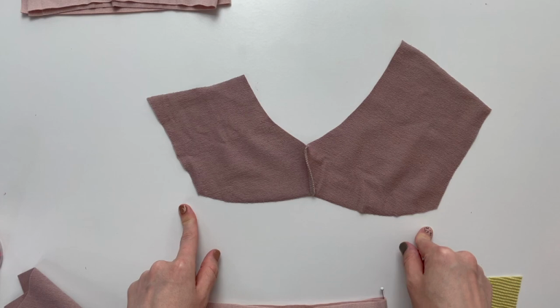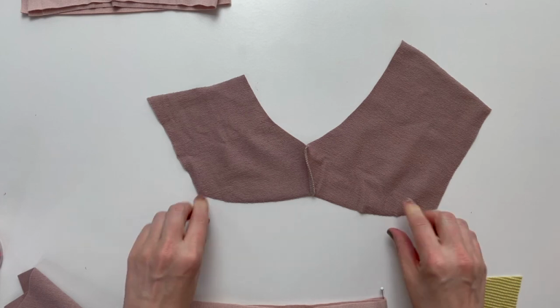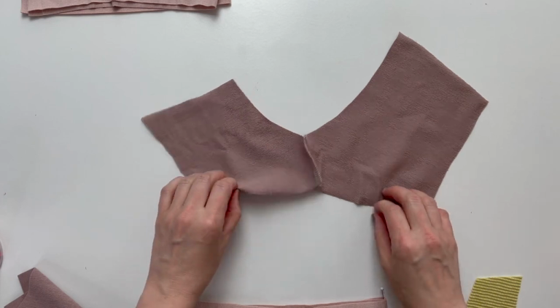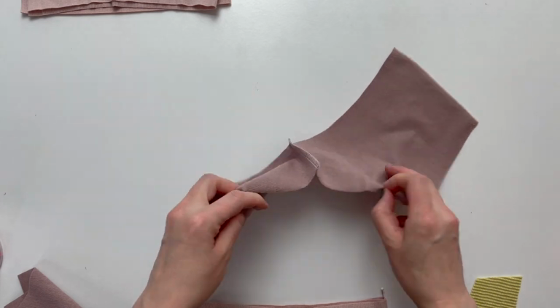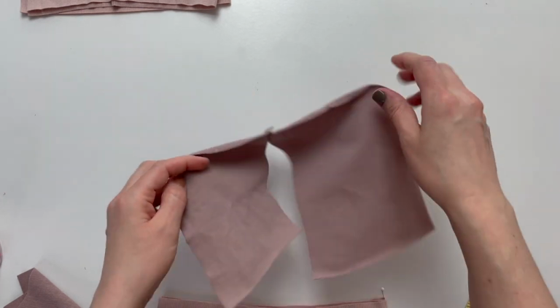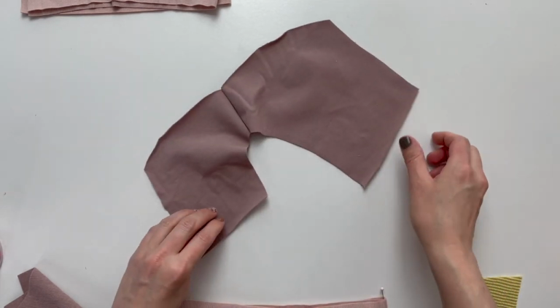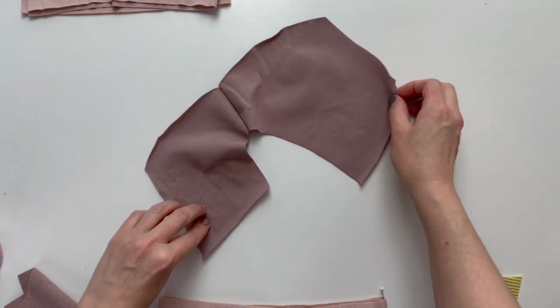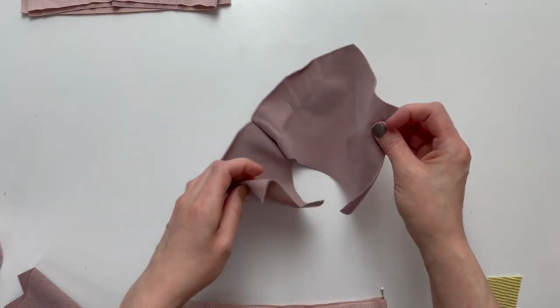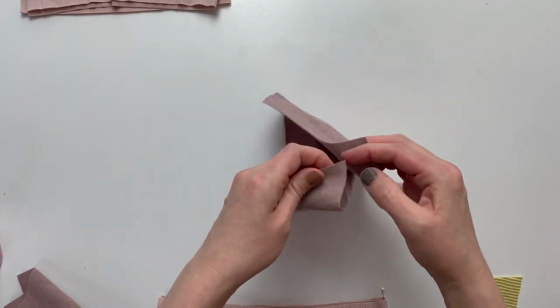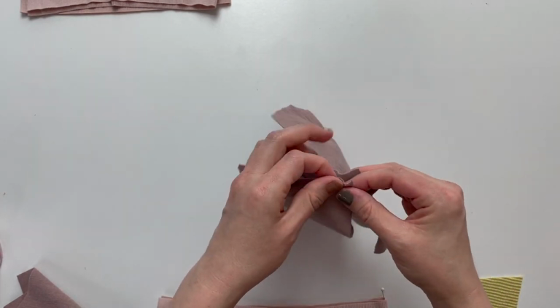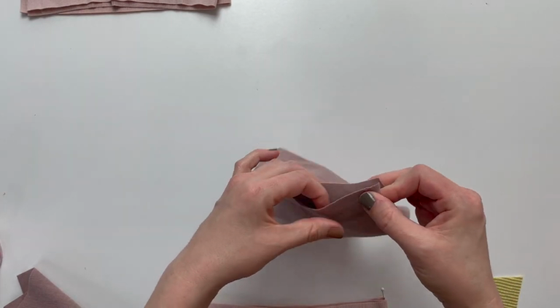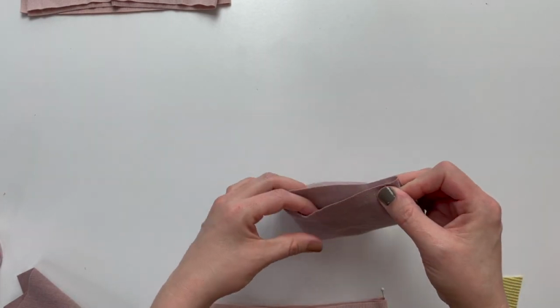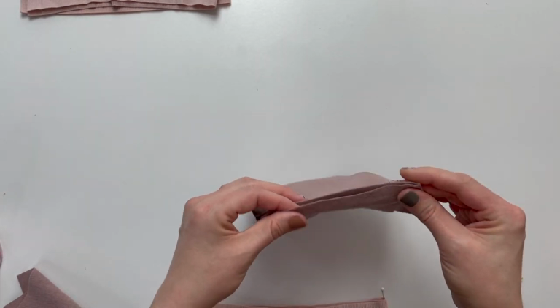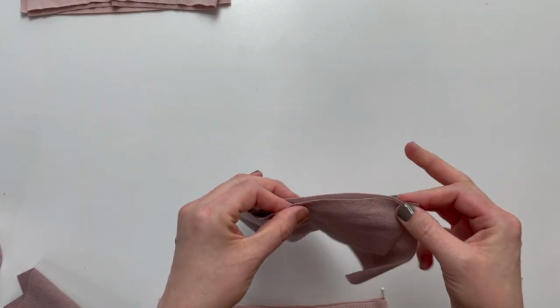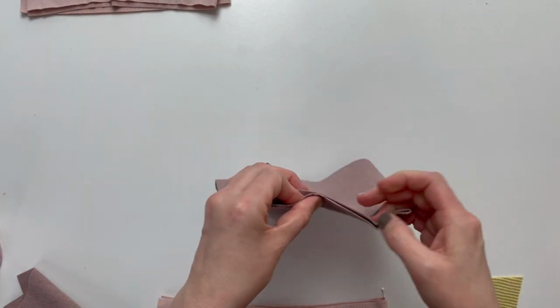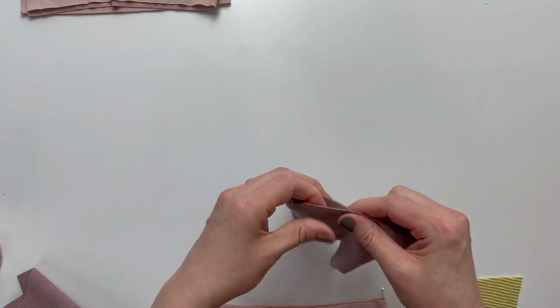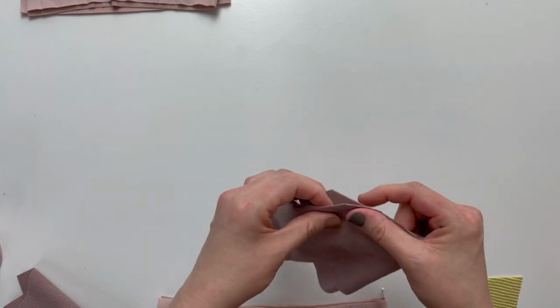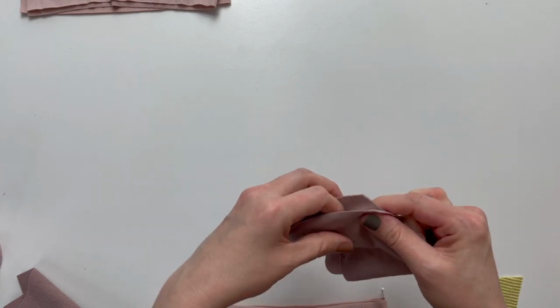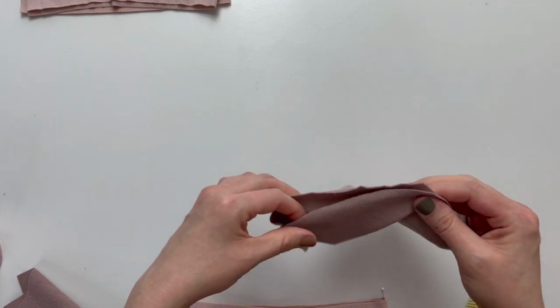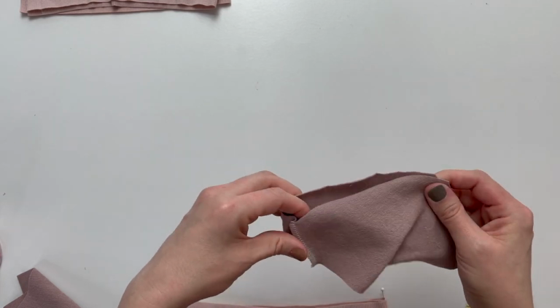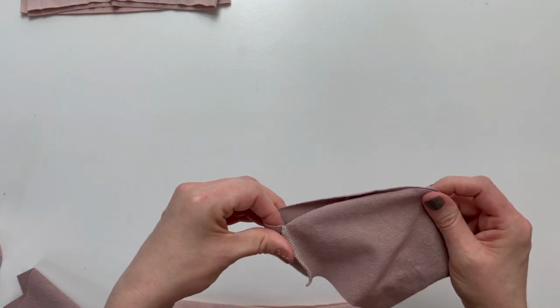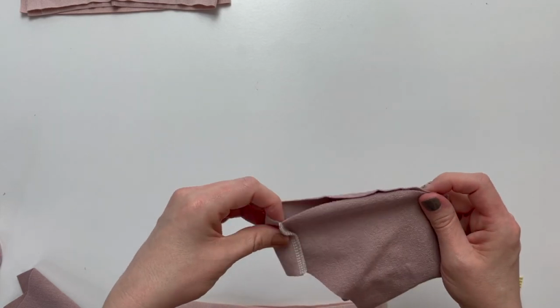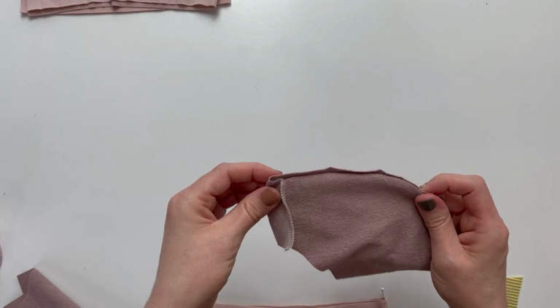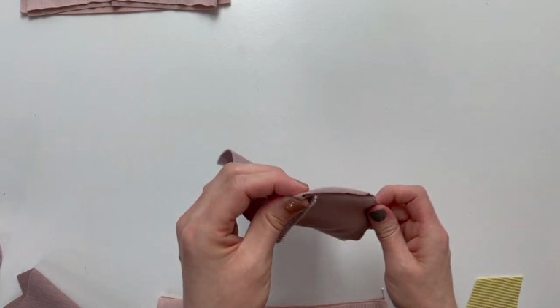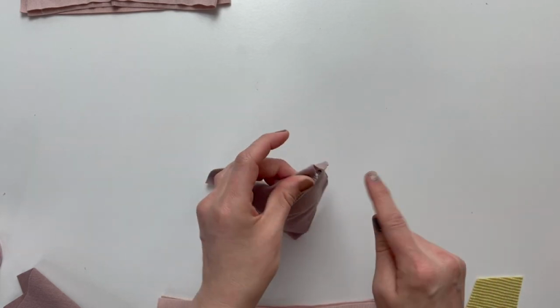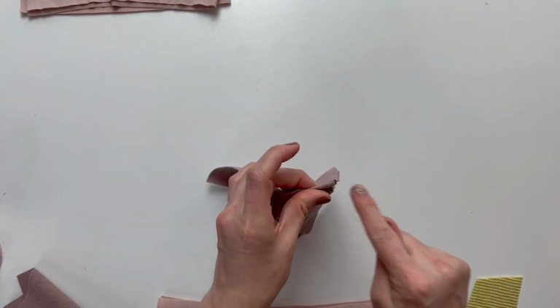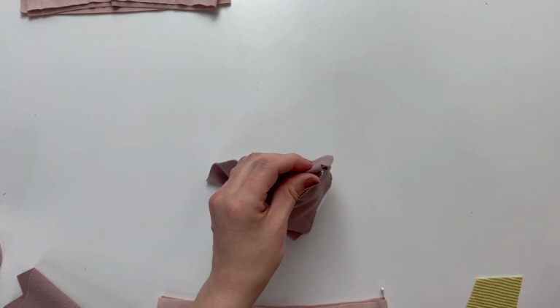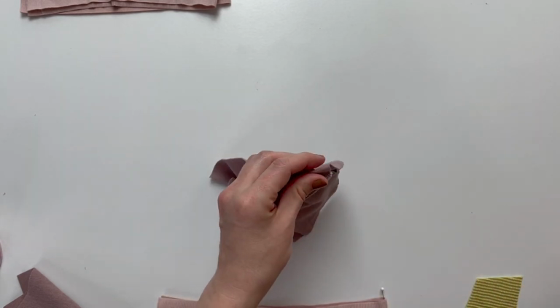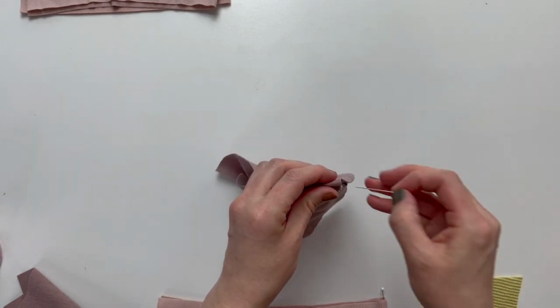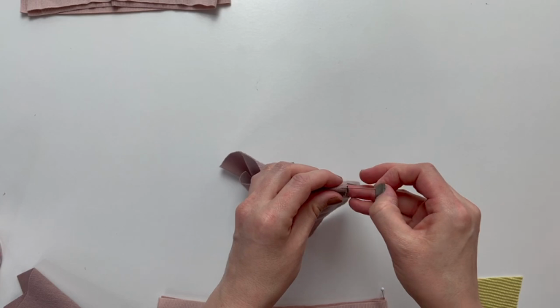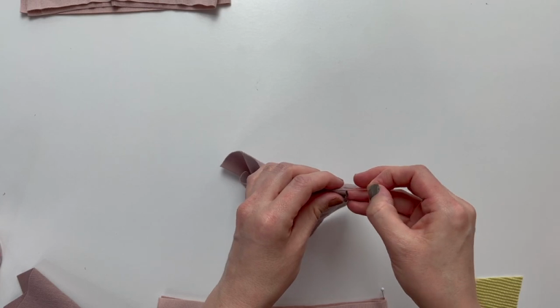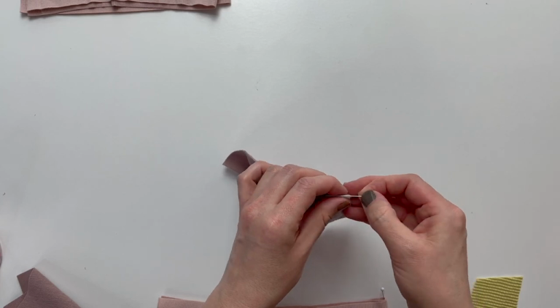Find the middle of your shorts pieces. To do this, start by lining up the top raw edge of your back and front and continue along until you find the middle. Place a pin at the middle of your shorts.